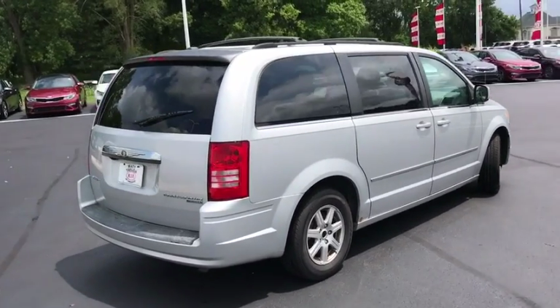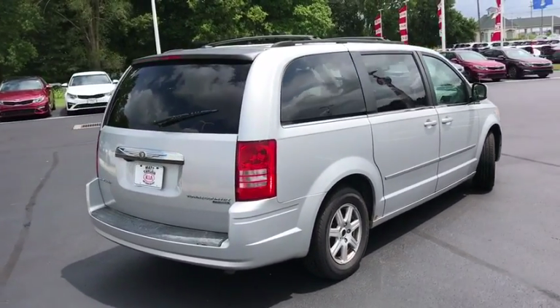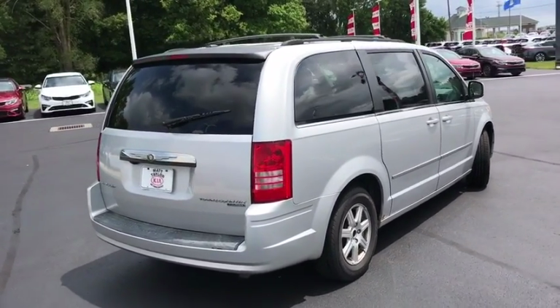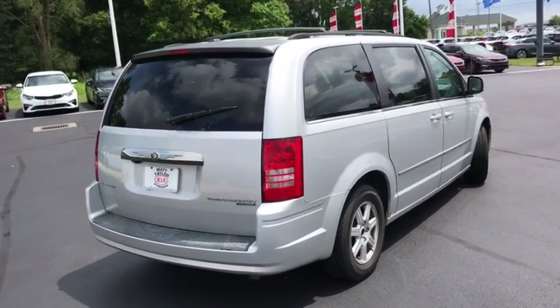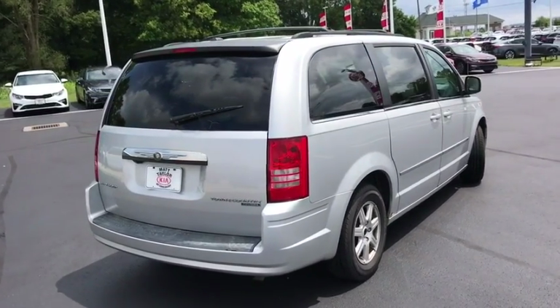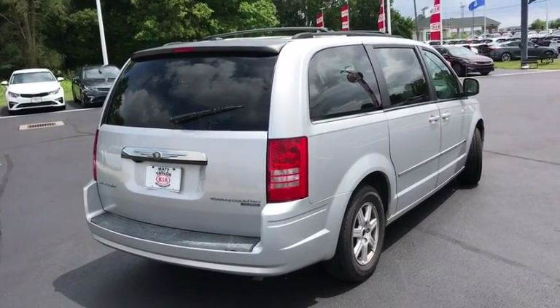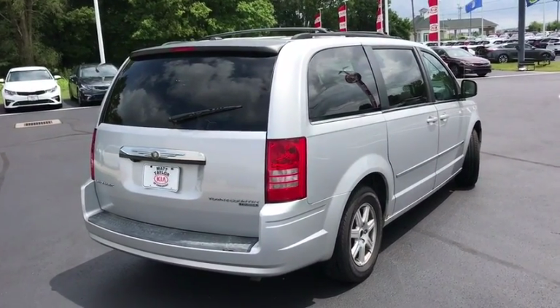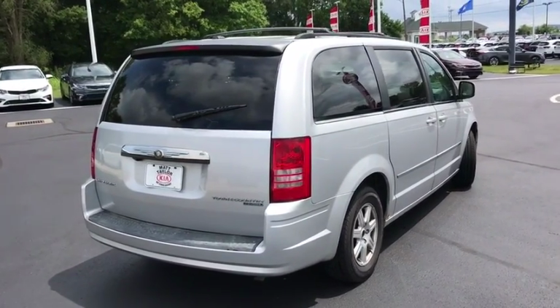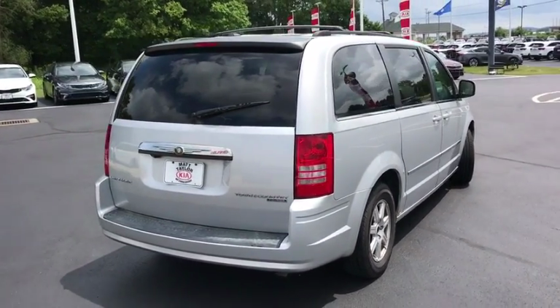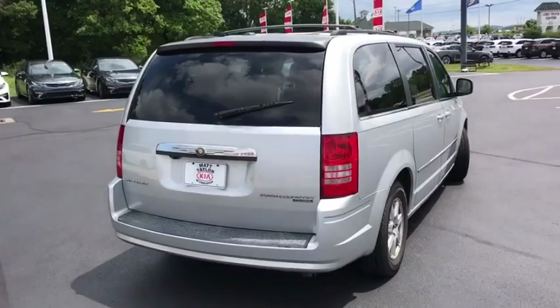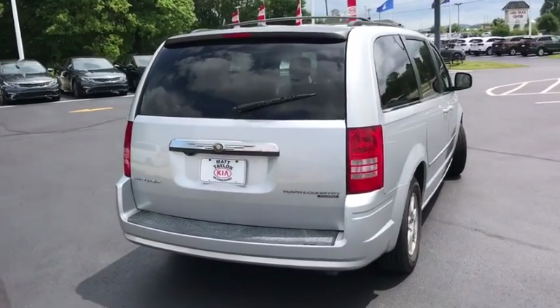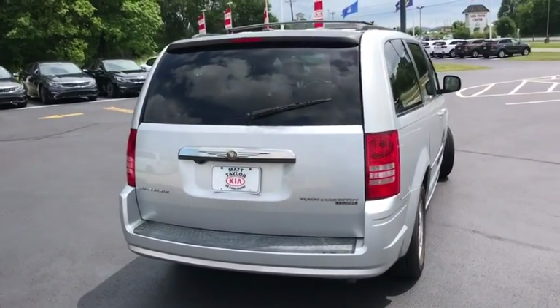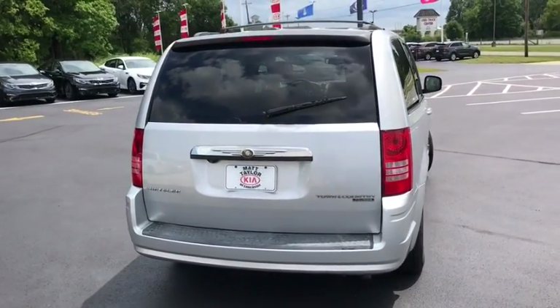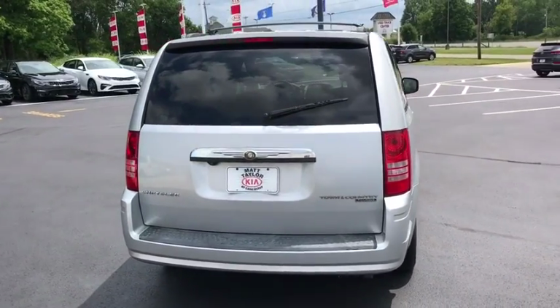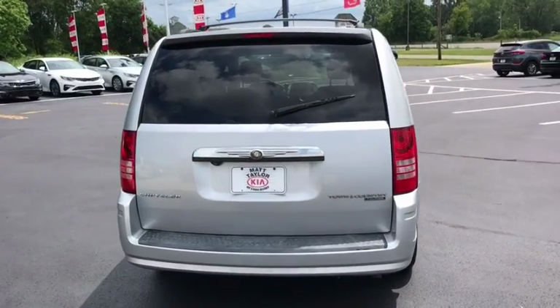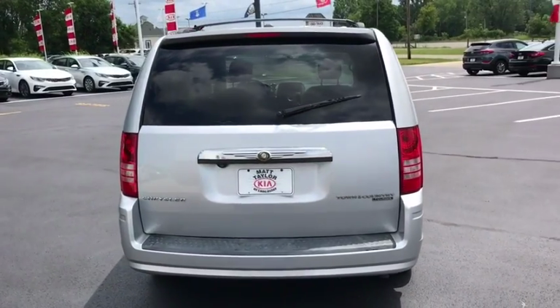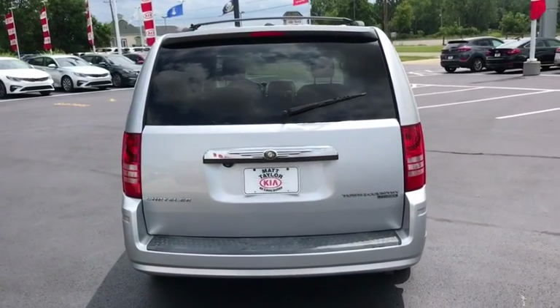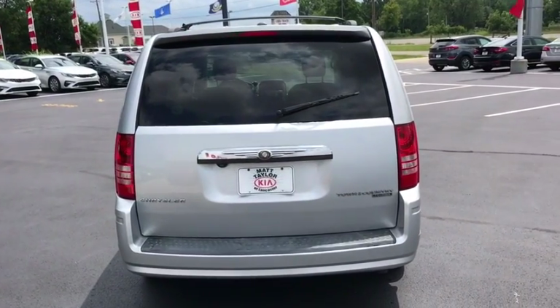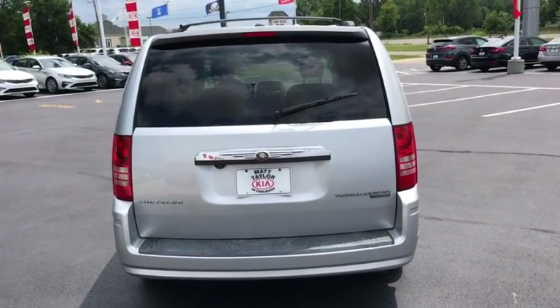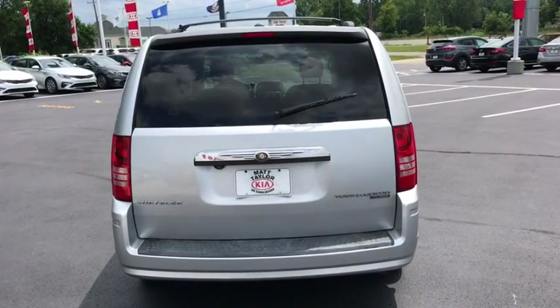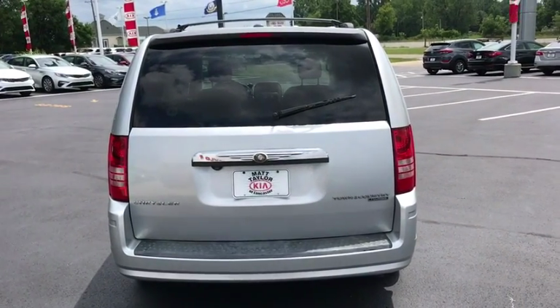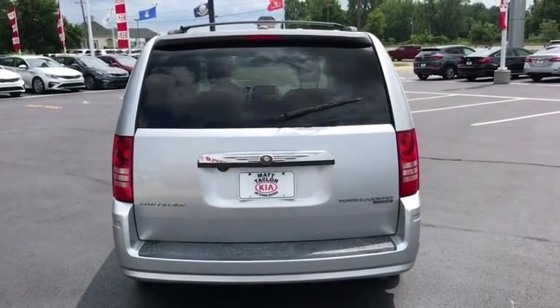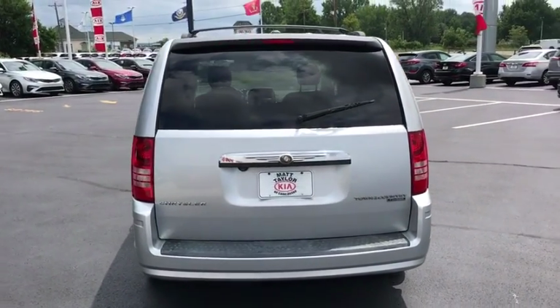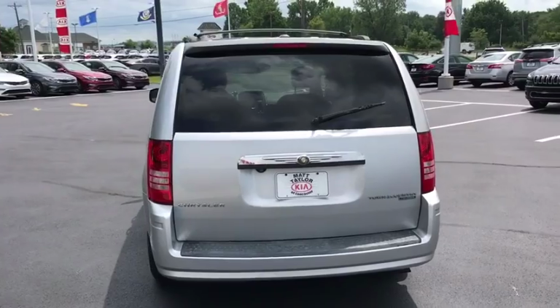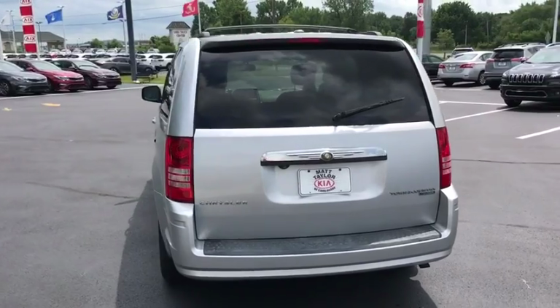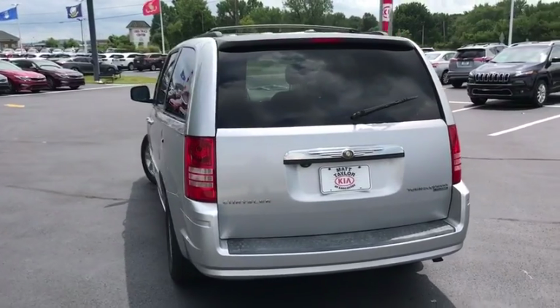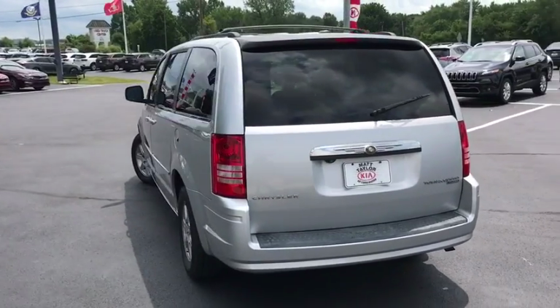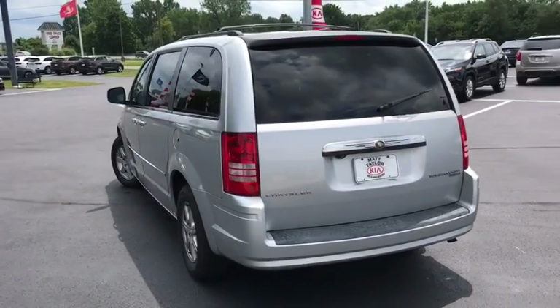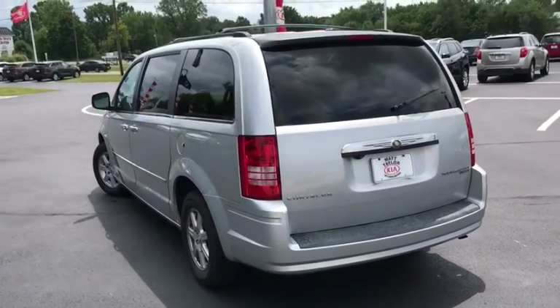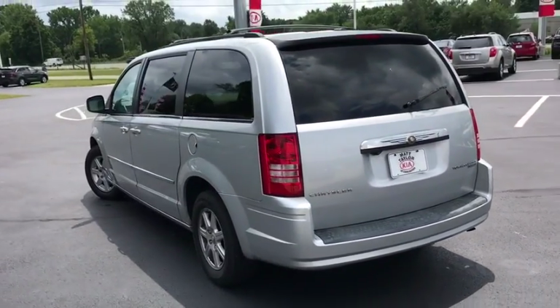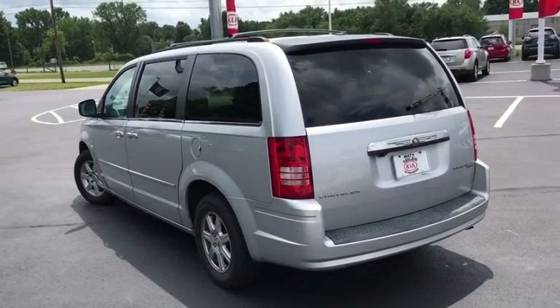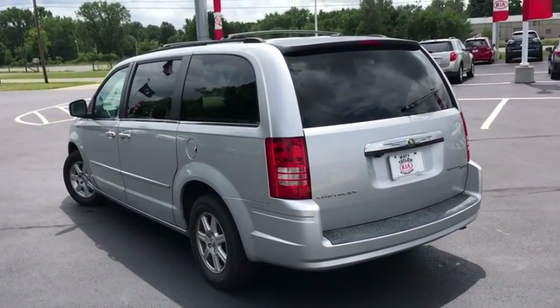Seat 7 comfortably and choose from stow-and-go seating or the innovative swivel-and-go seating. This vehicle has less than 150,000 miles. Here are some of this vehicle's great options.